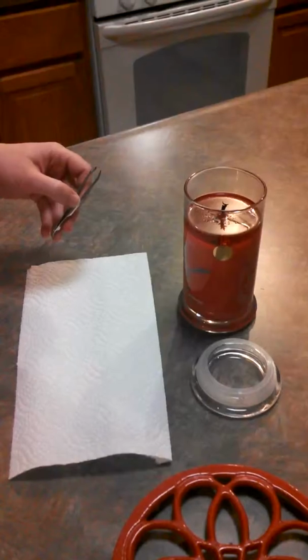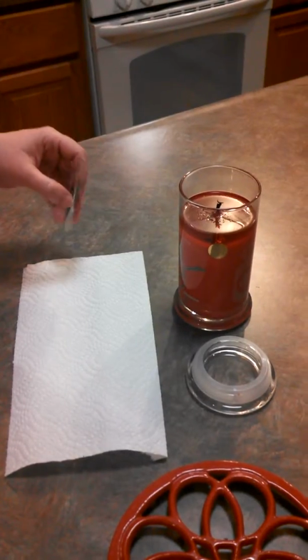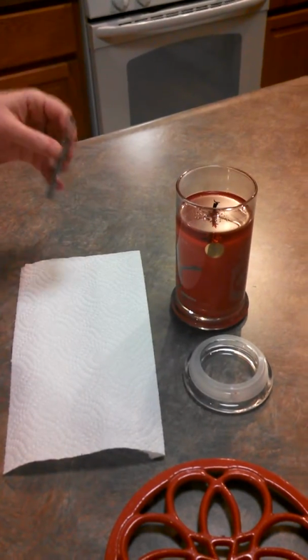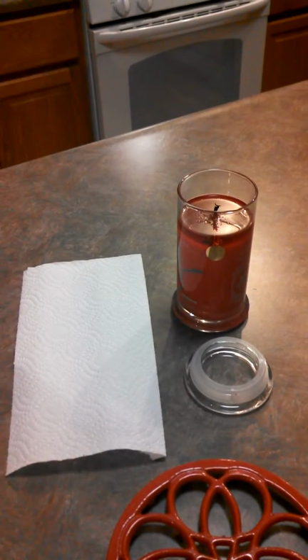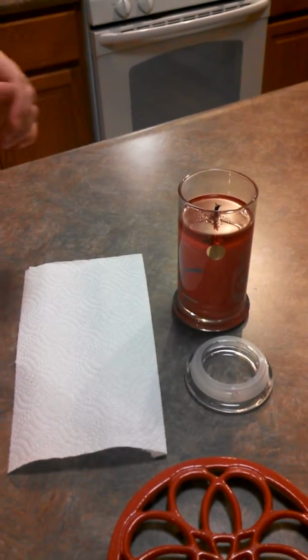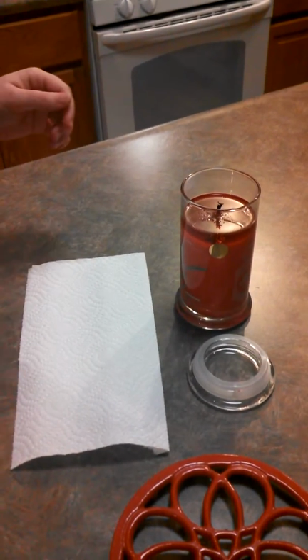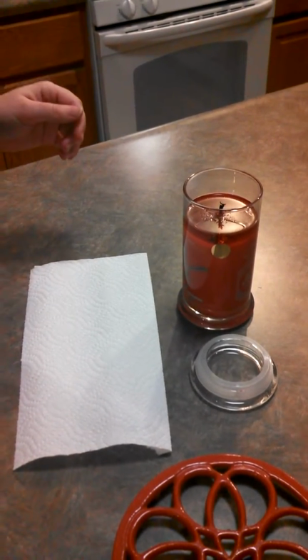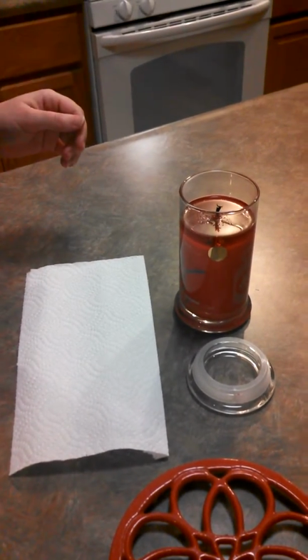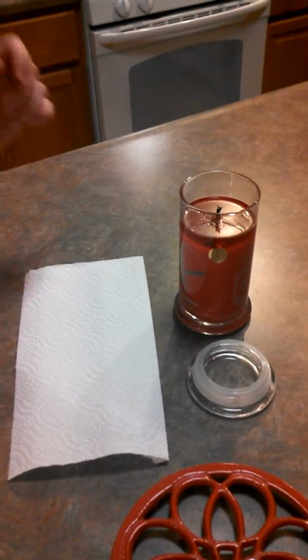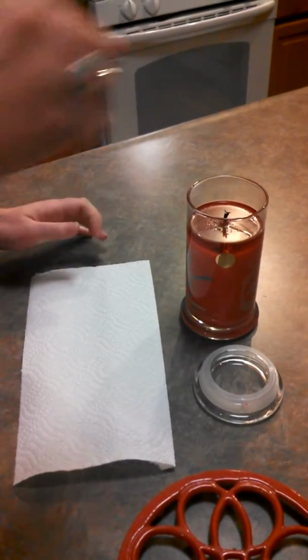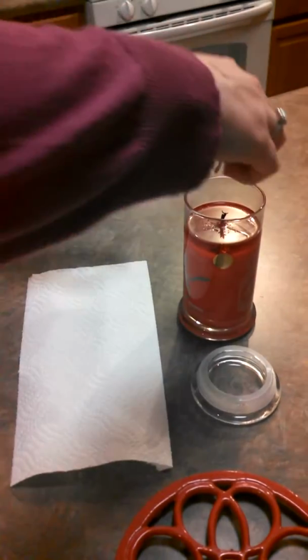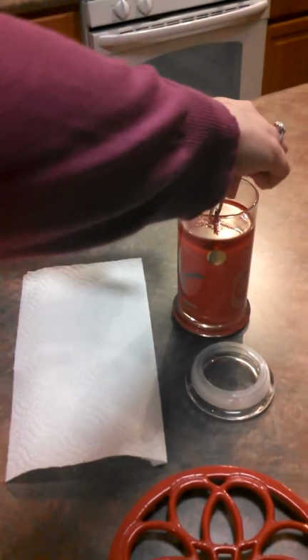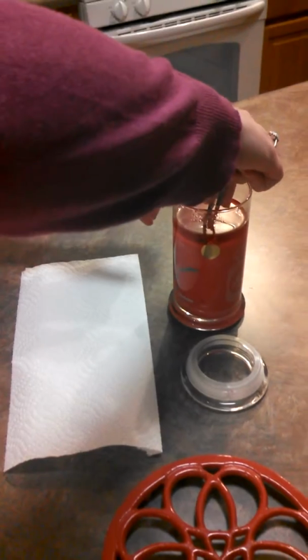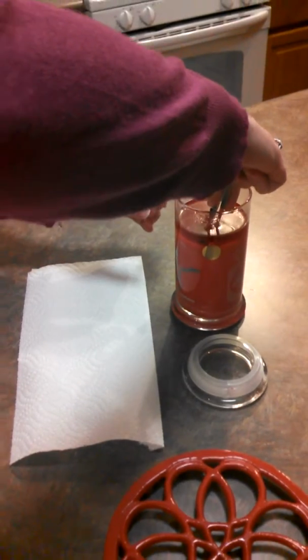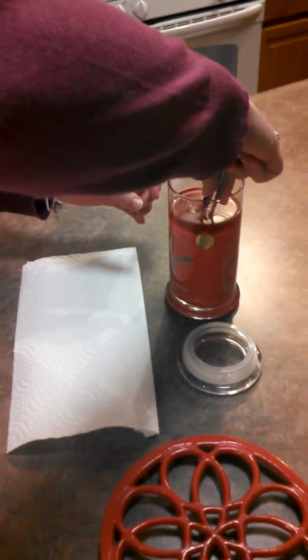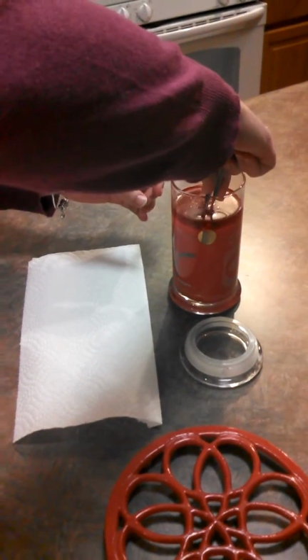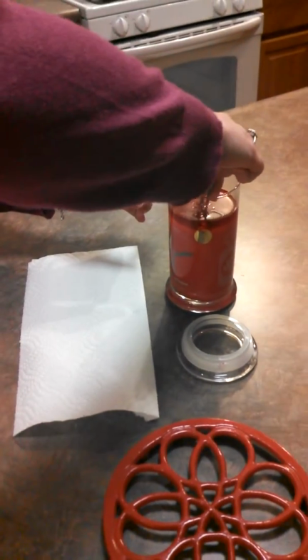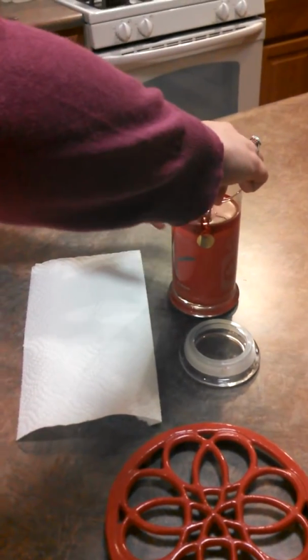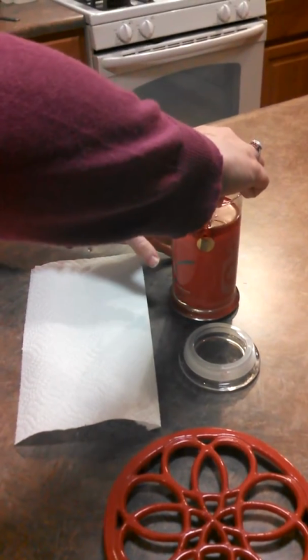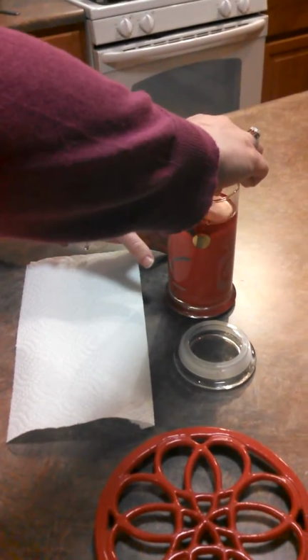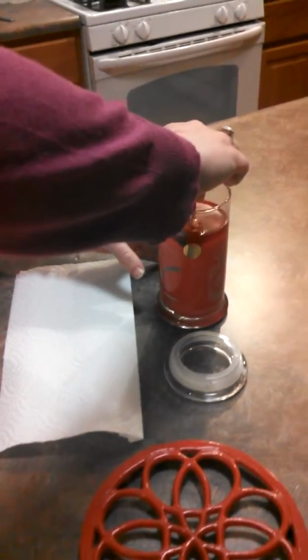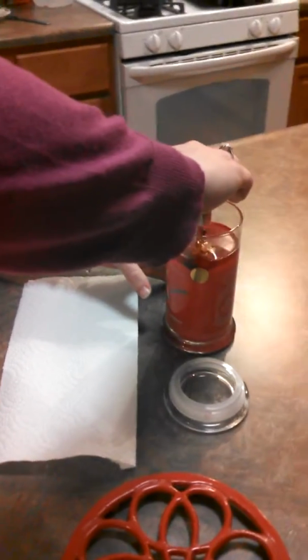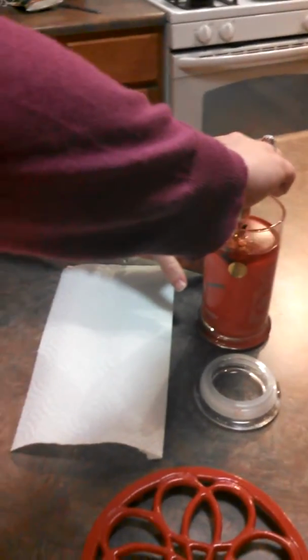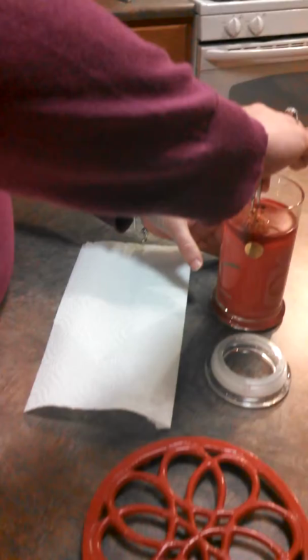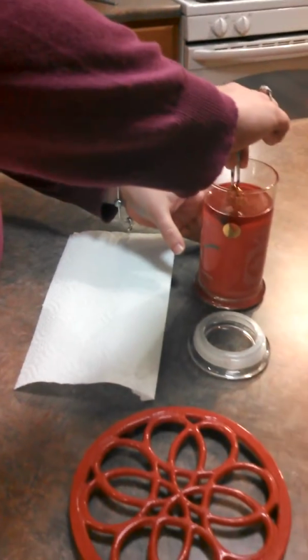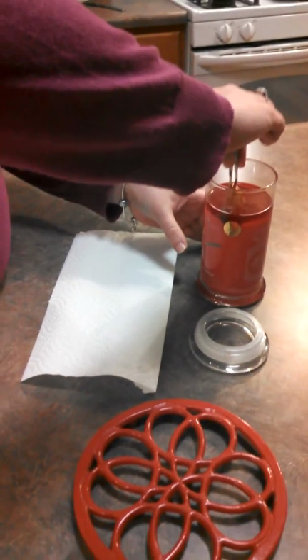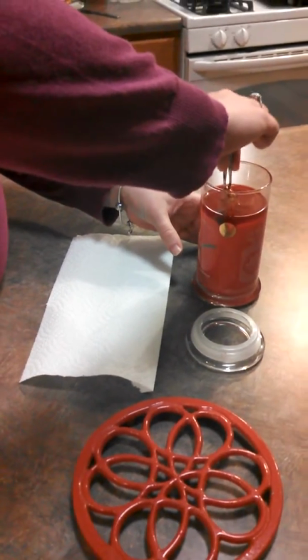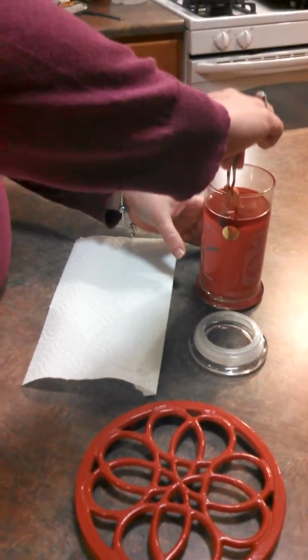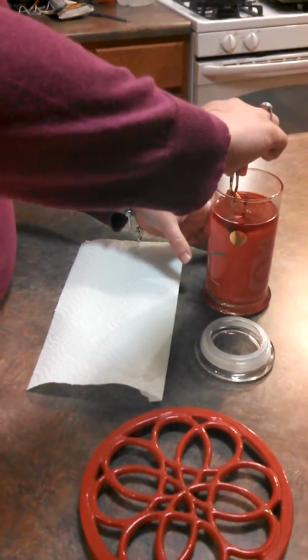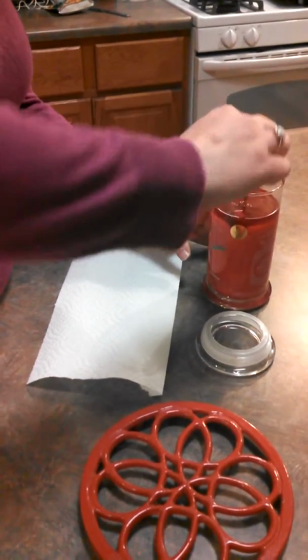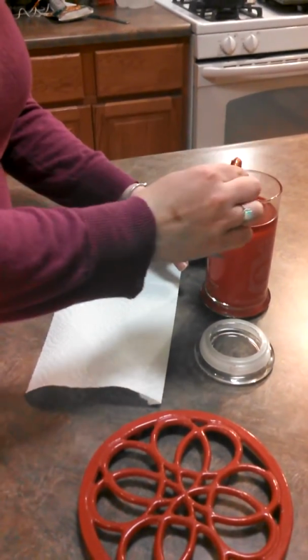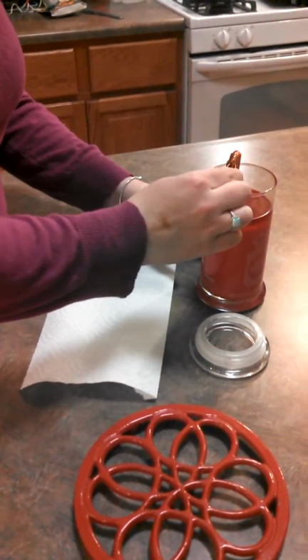Hey everyone, I'm back for another Diamond Candle Ring Reveal. This one is the Mistletoe Candle, and I actually won this one from a giveaway, so that was really exciting.